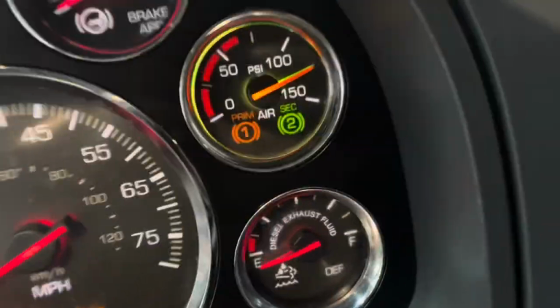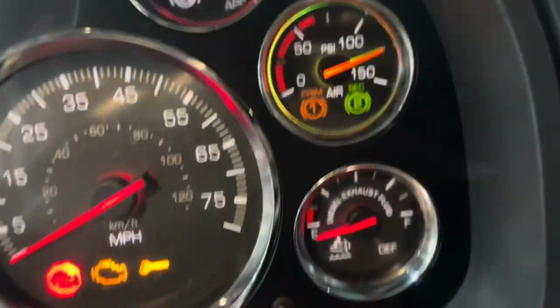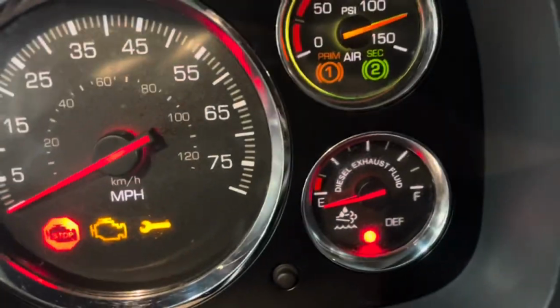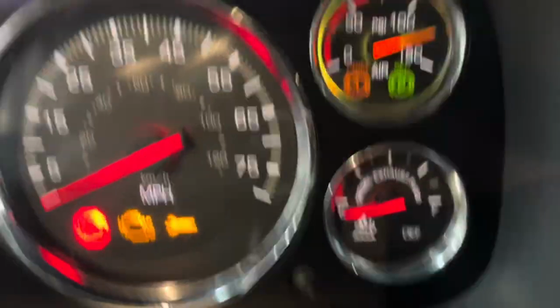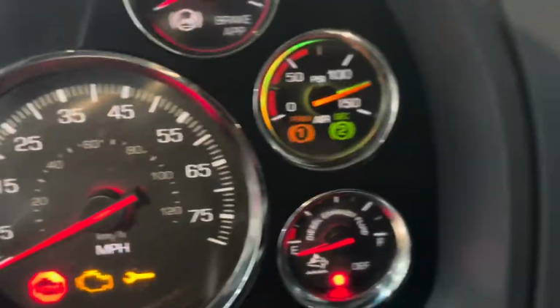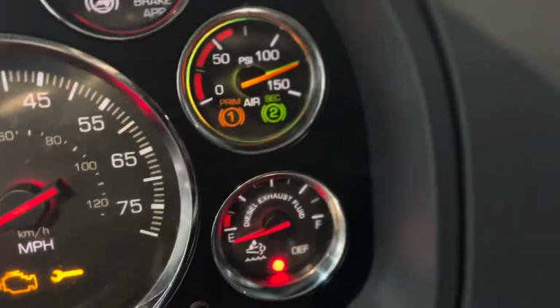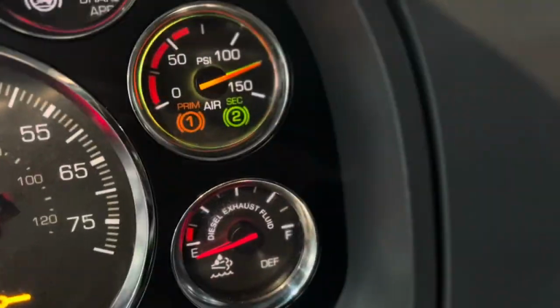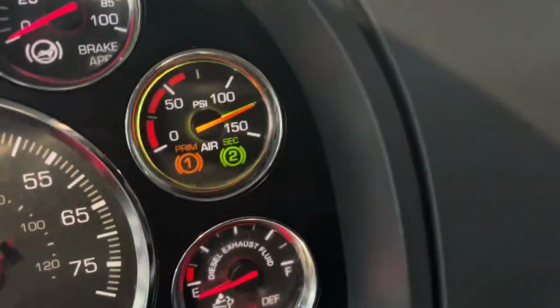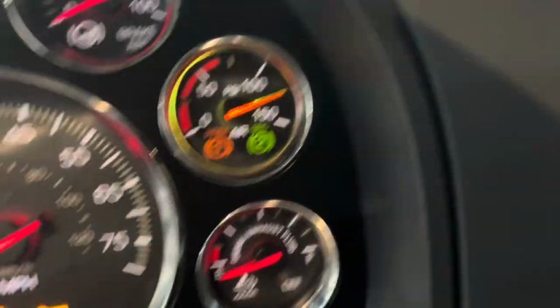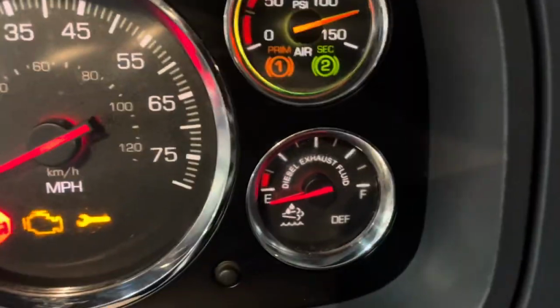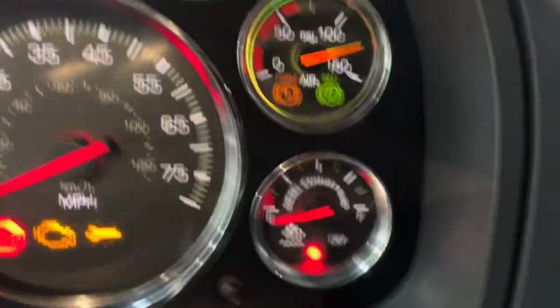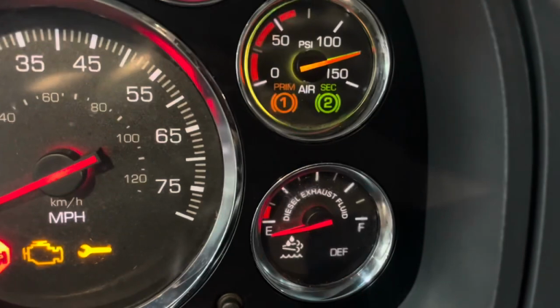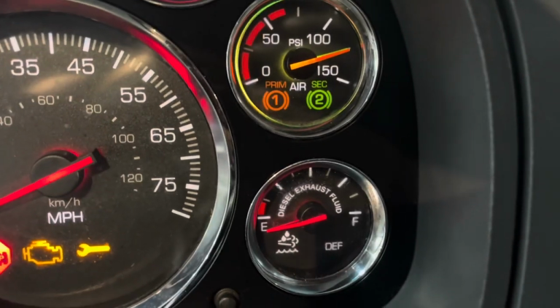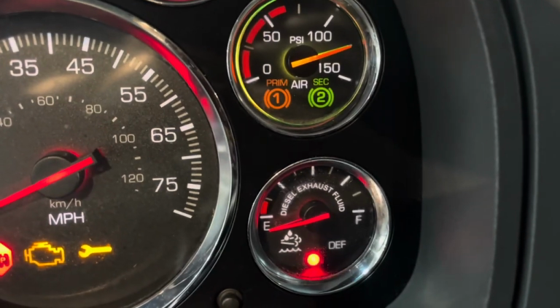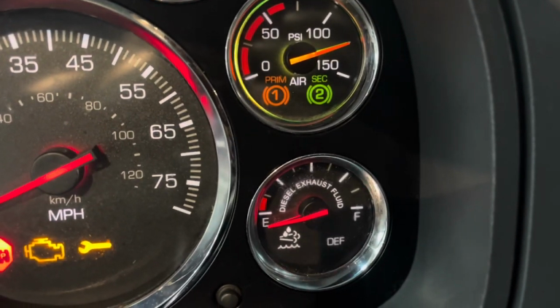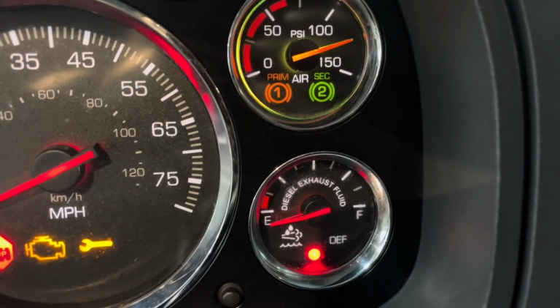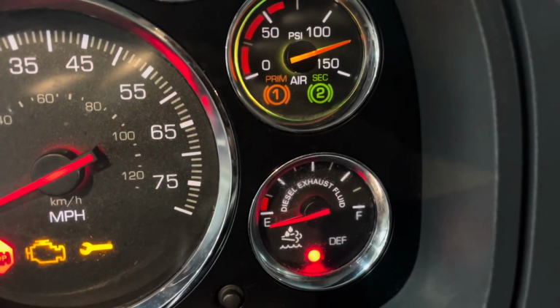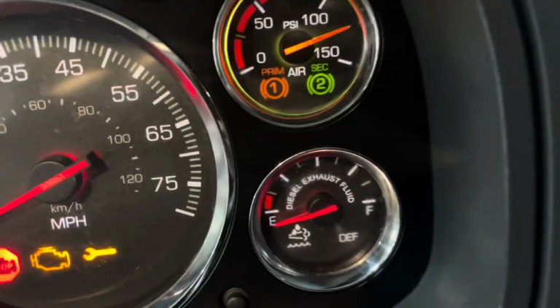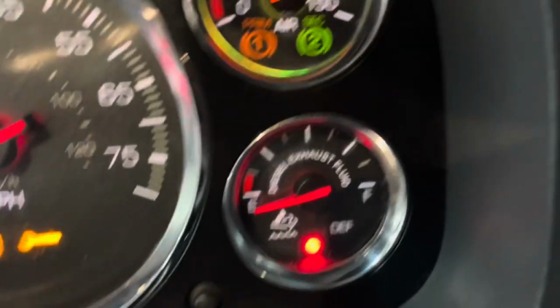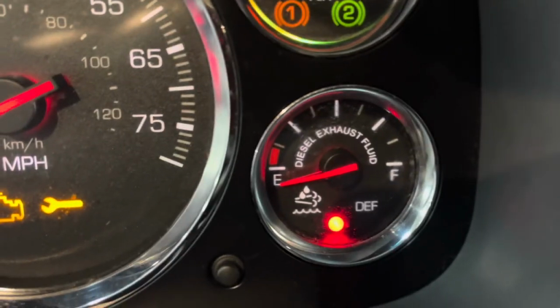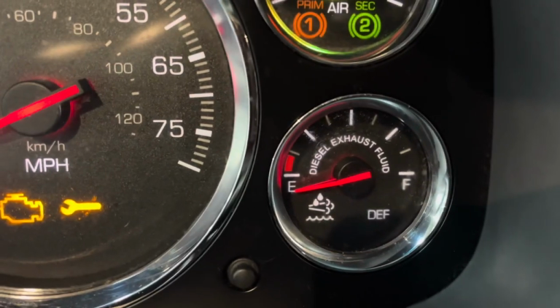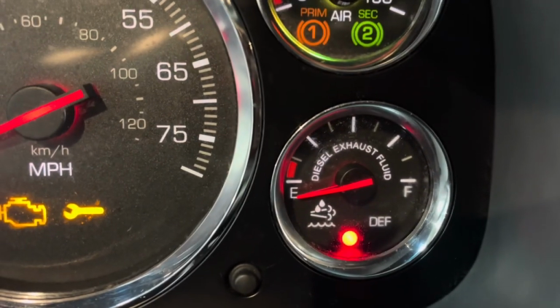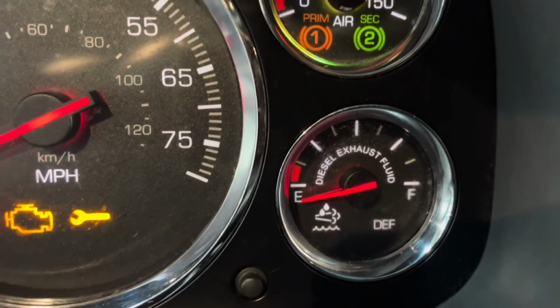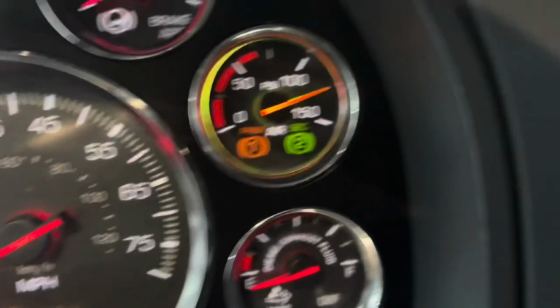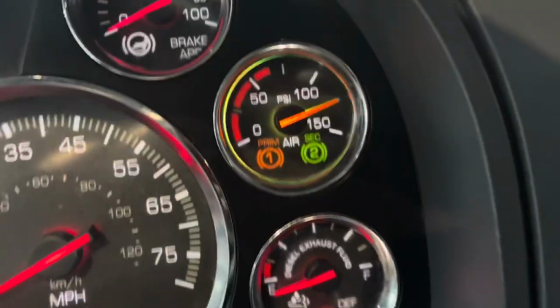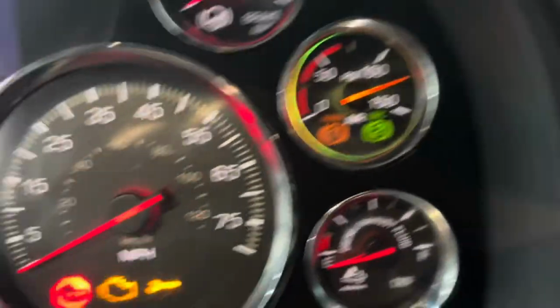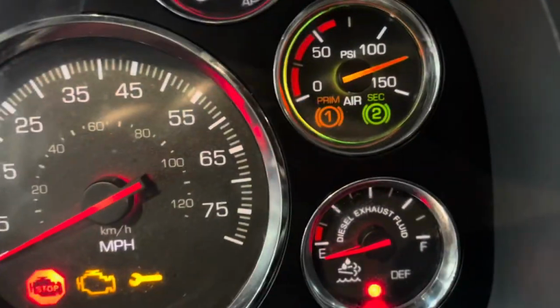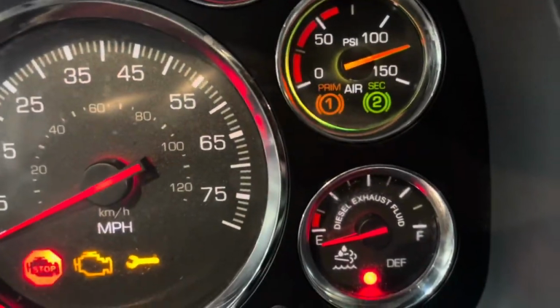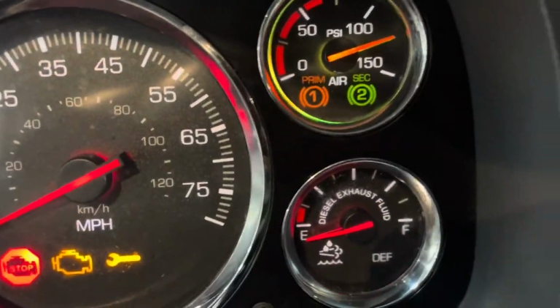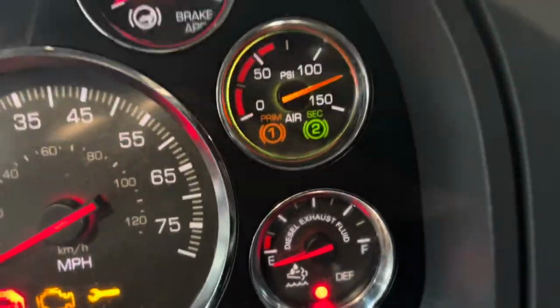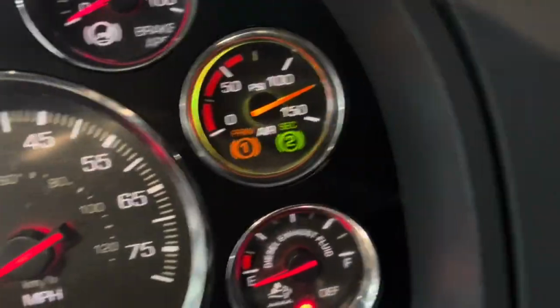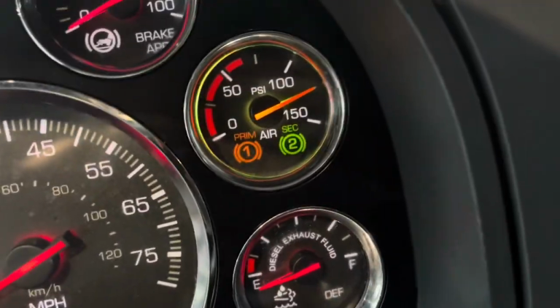This usually happens in this truck. They usually suggest to people that they should not let their DEF sensor go below 50%, so they should actually fill this up as well.